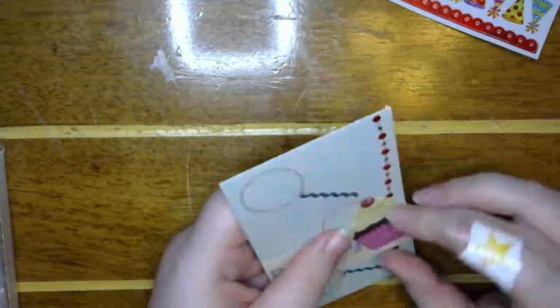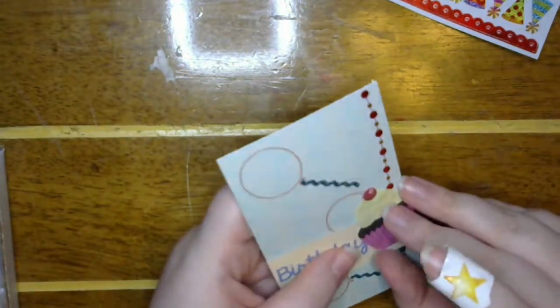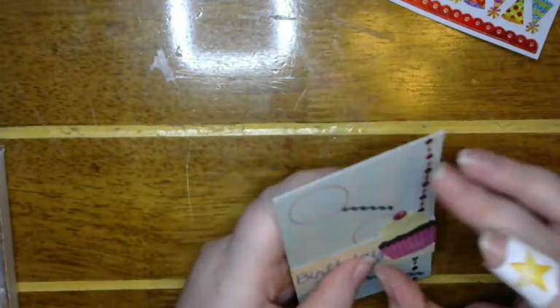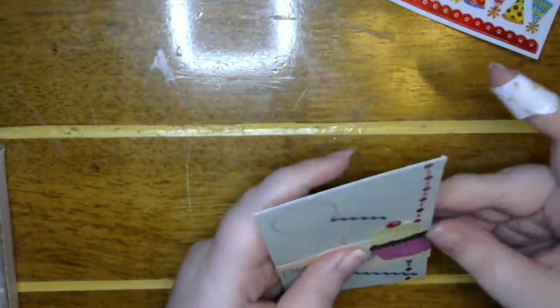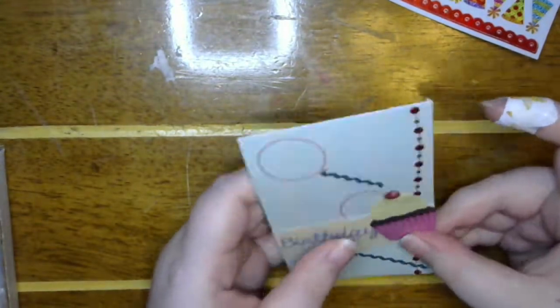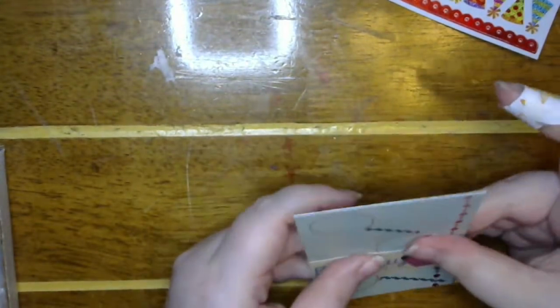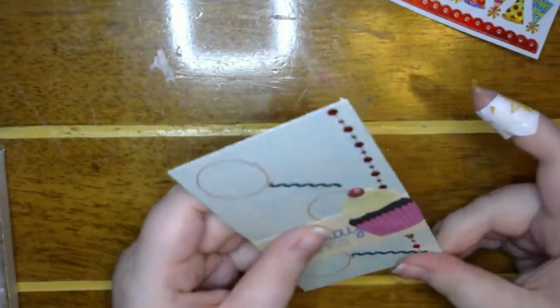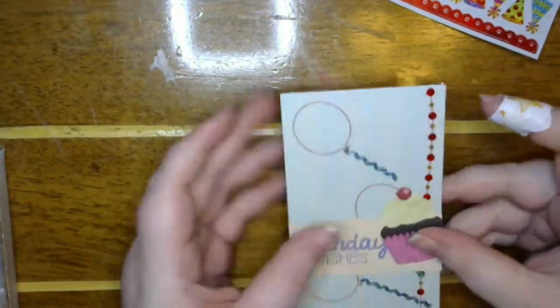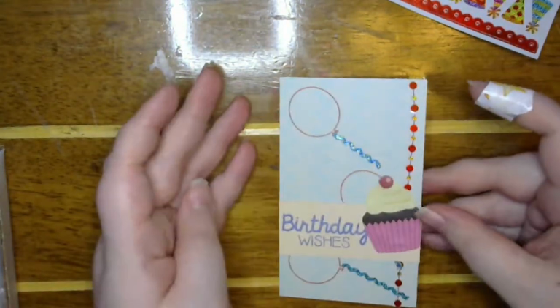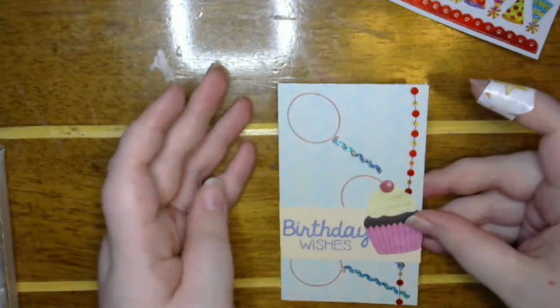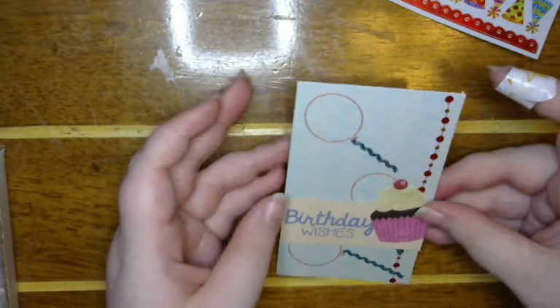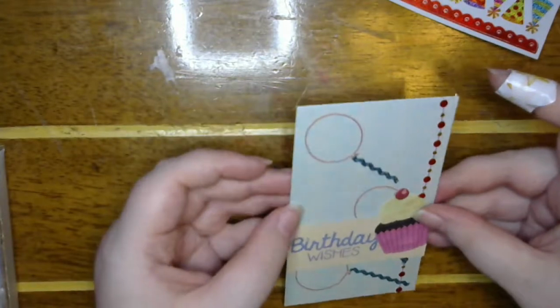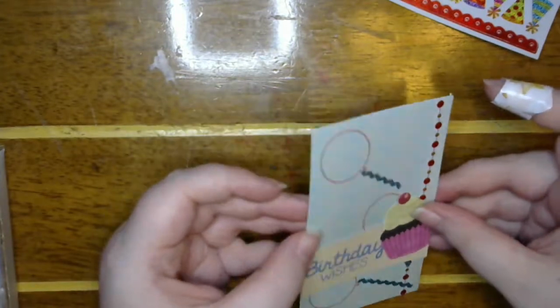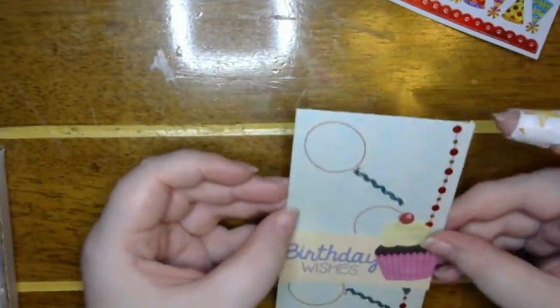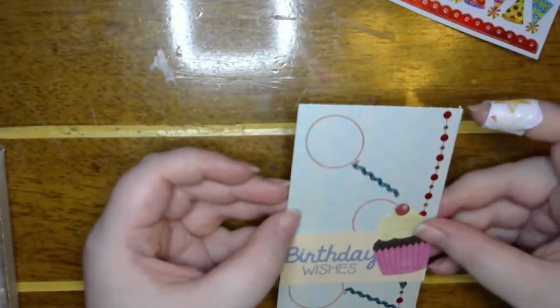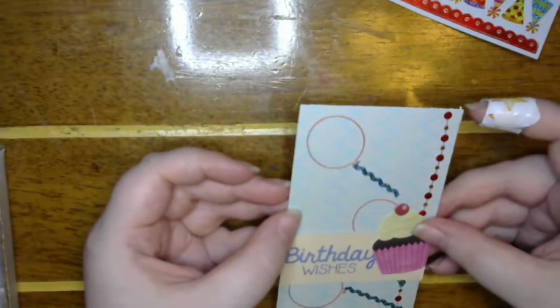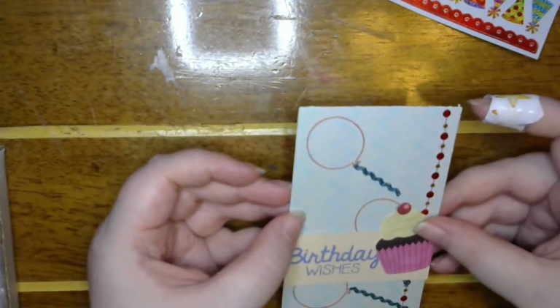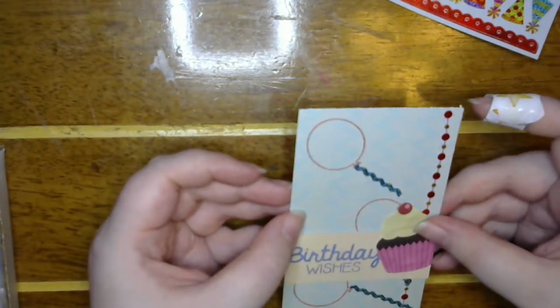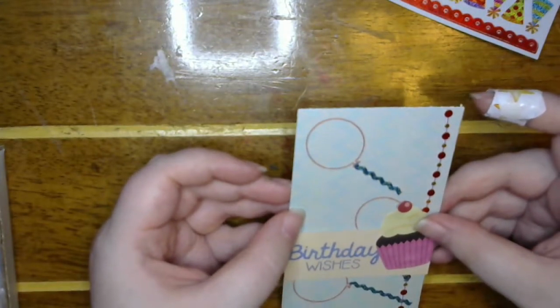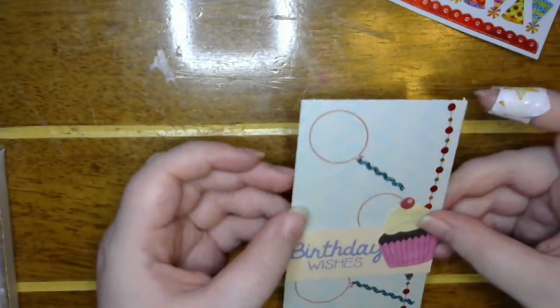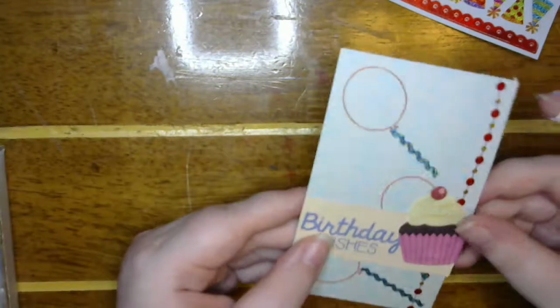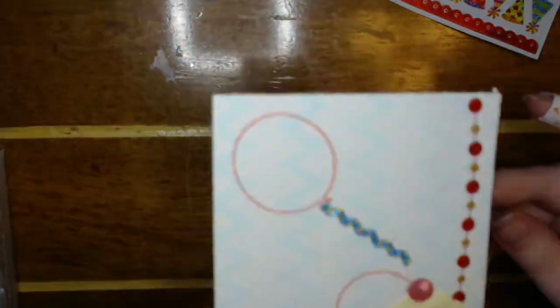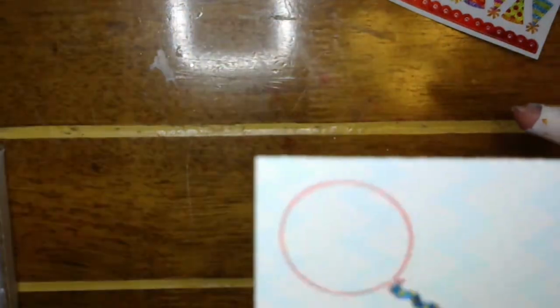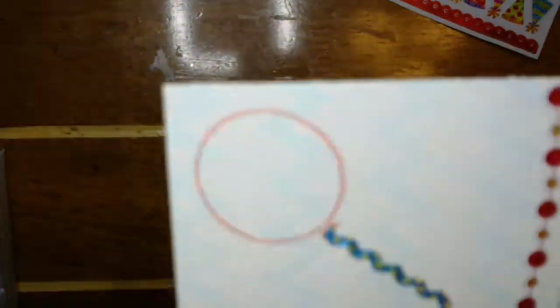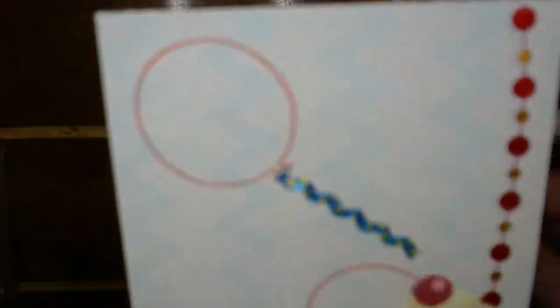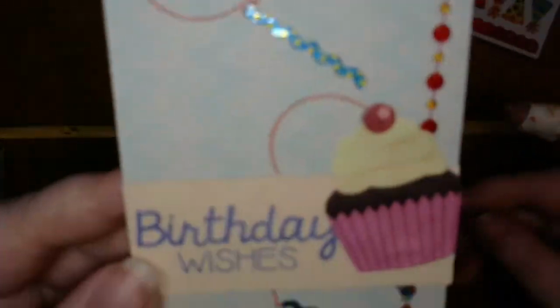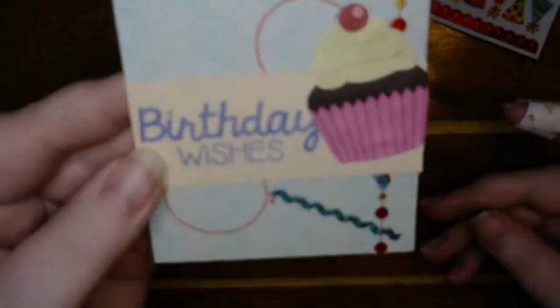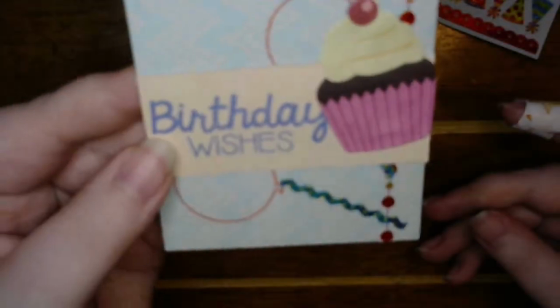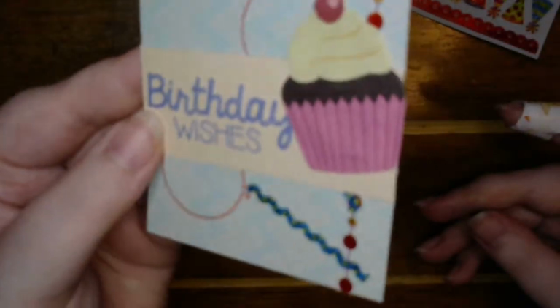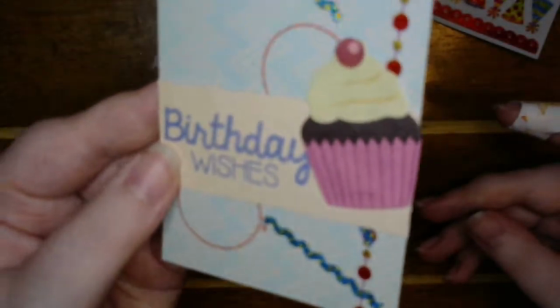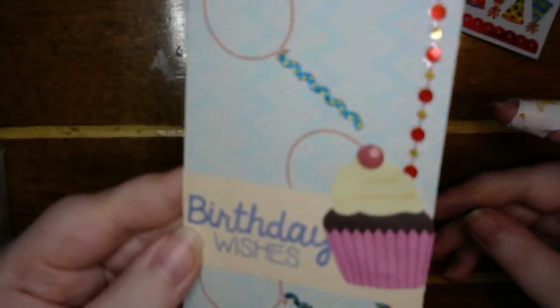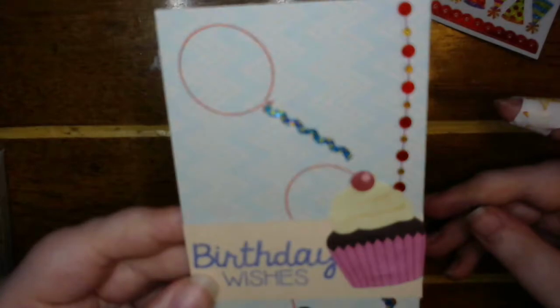Make sure it's not going to go anywhere. Alright, how fun! Alright guys, thank you so much for joining me today for our birthday skinny!